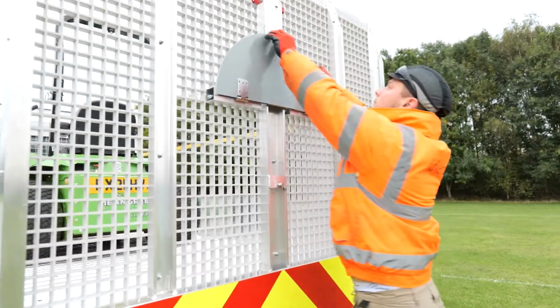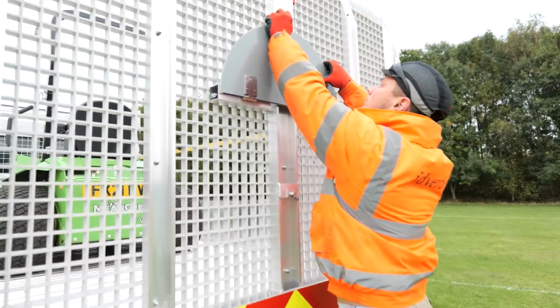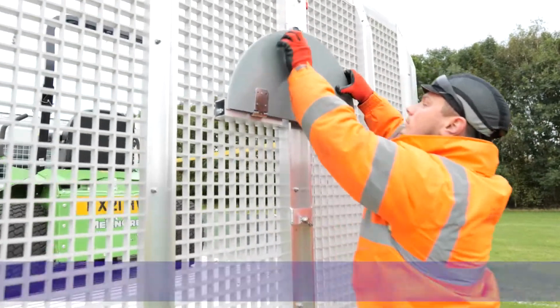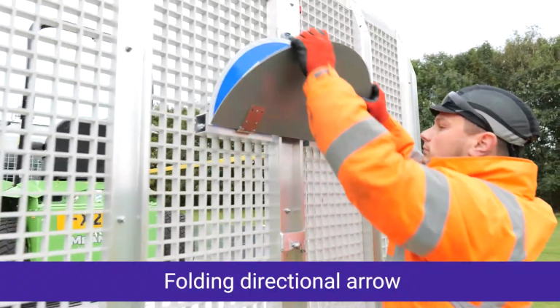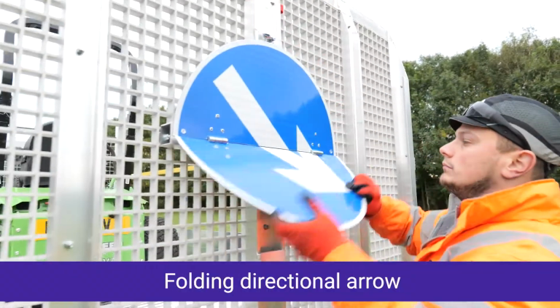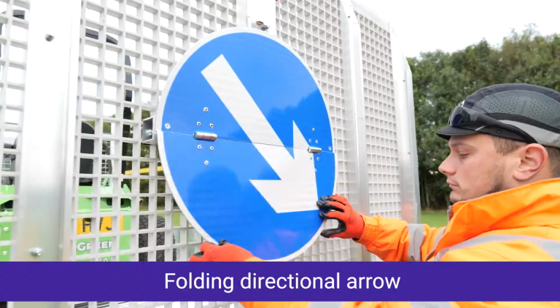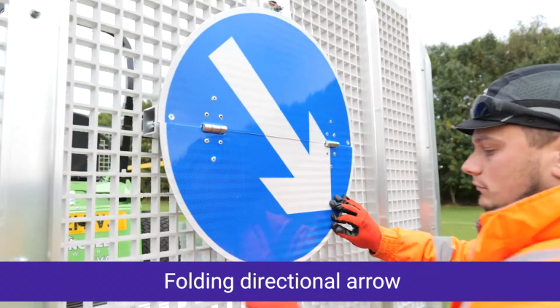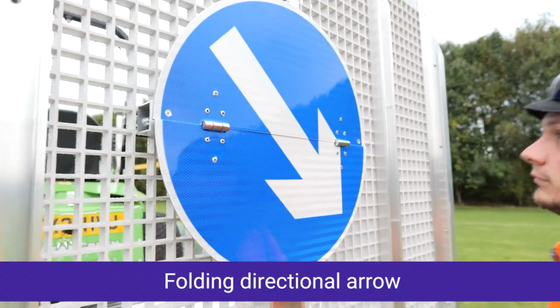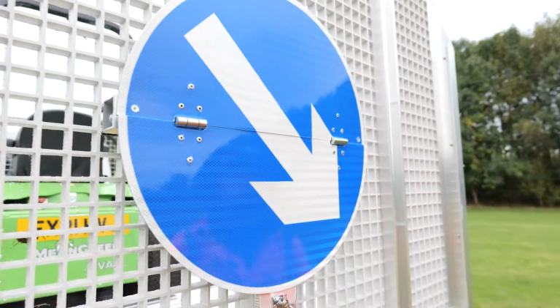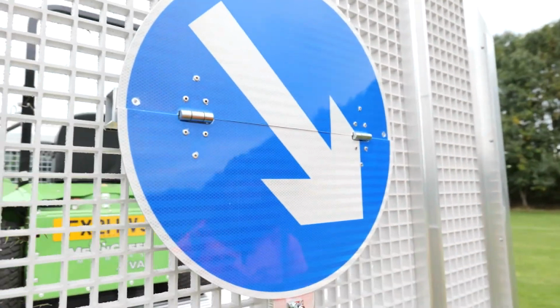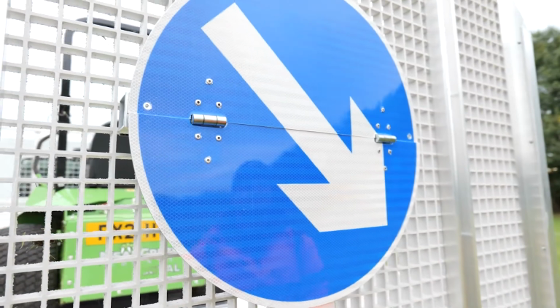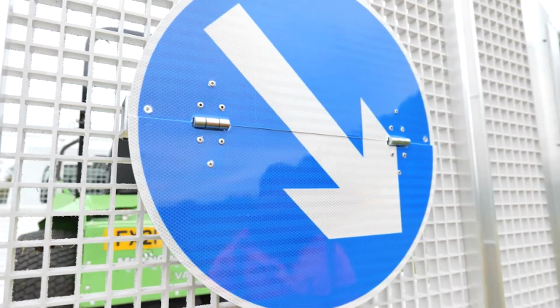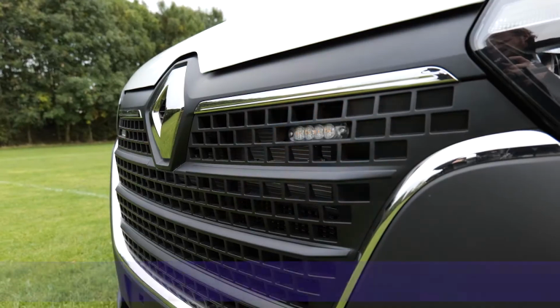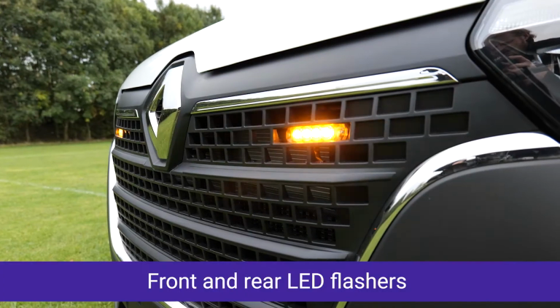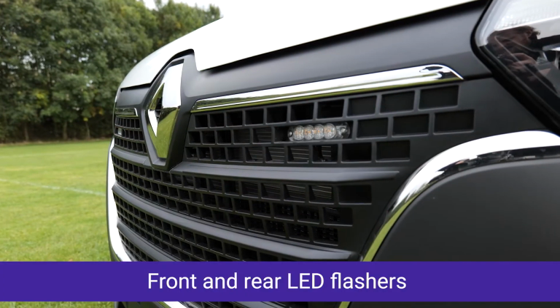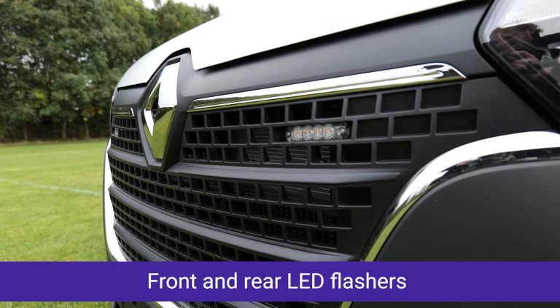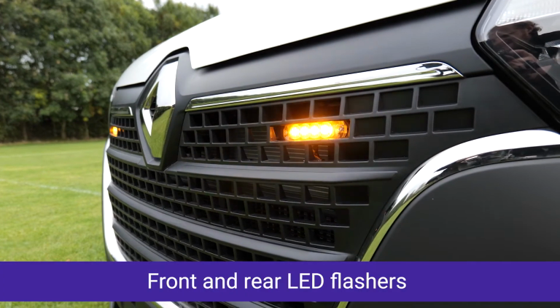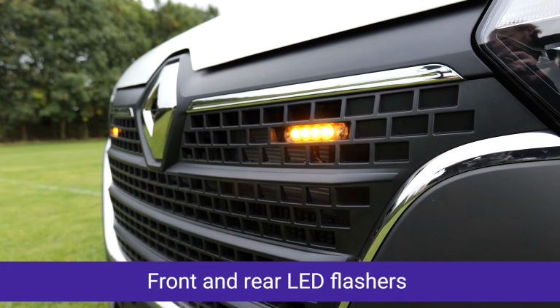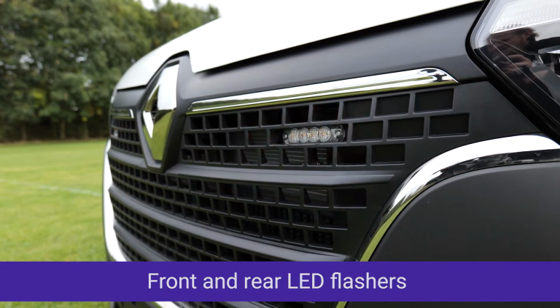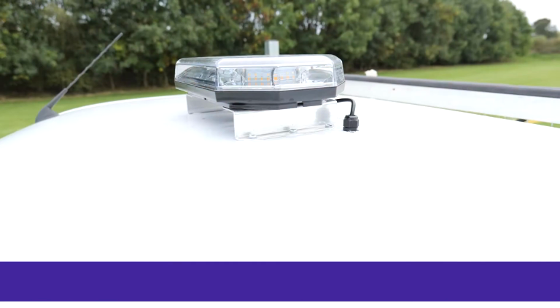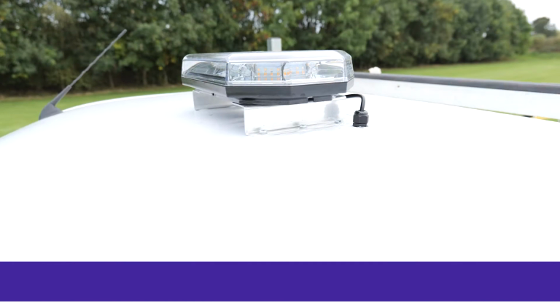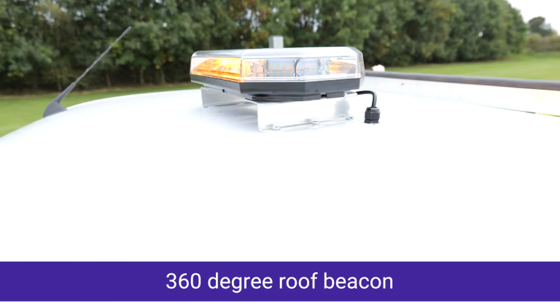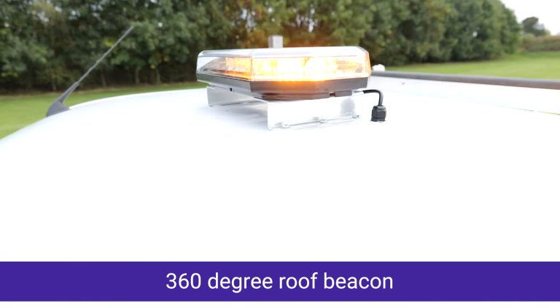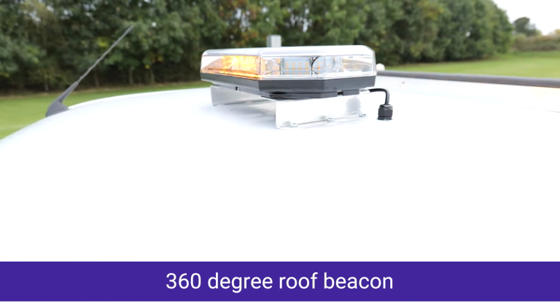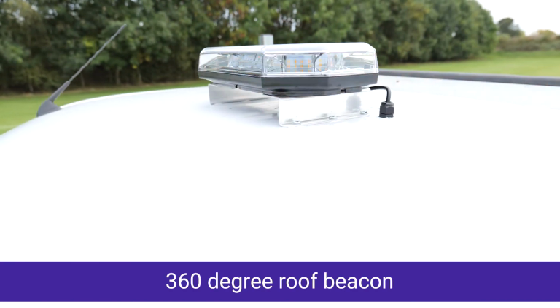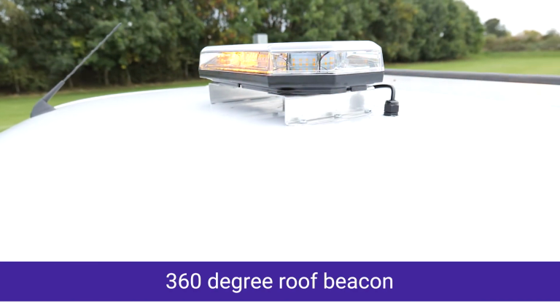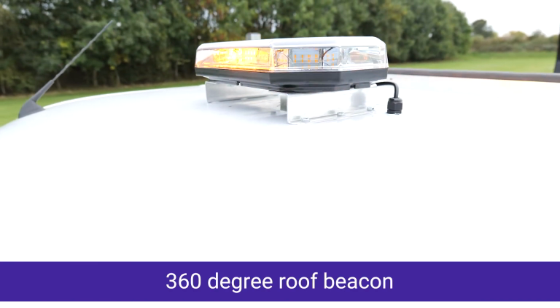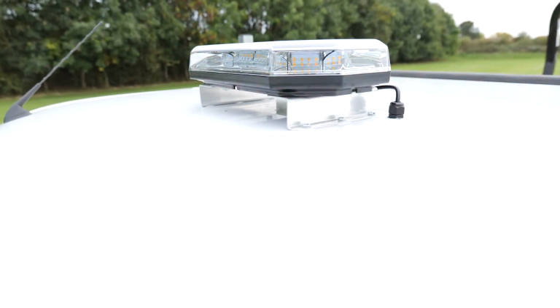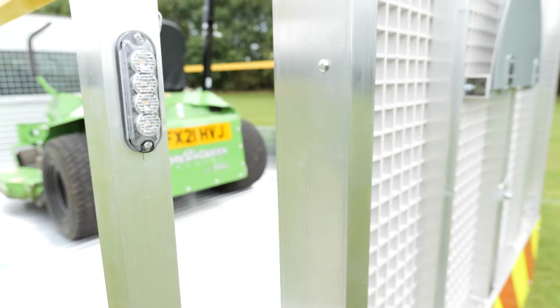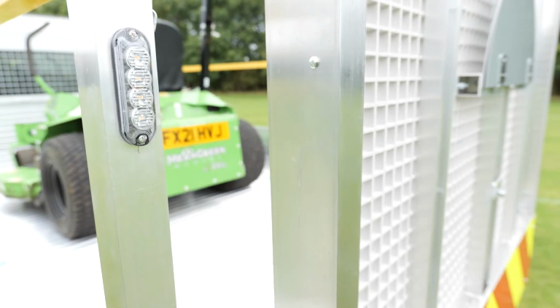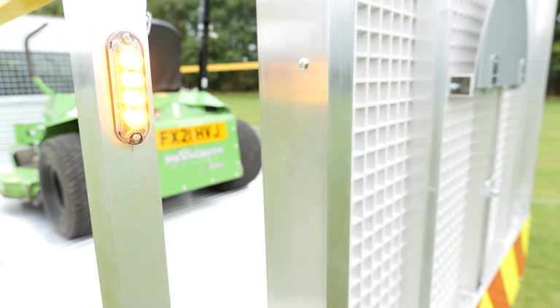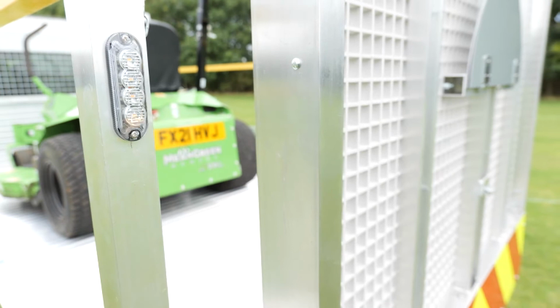Fully customizable for legal roadside use with directional arrow, front and rear LED flashes, 360-degree roof beacon, and full chapter 8 graphics — you can ensure the safety and legality of your team on the road.